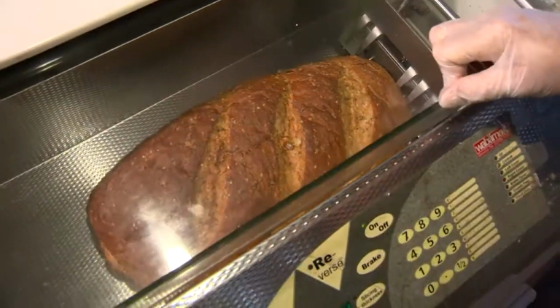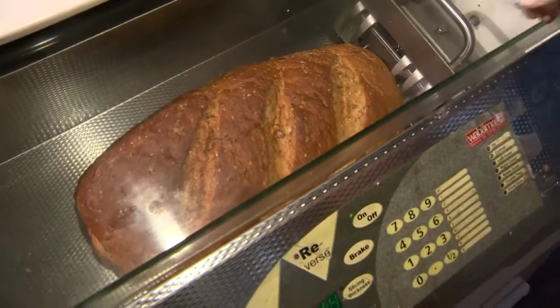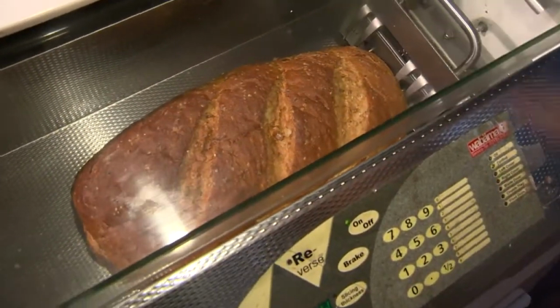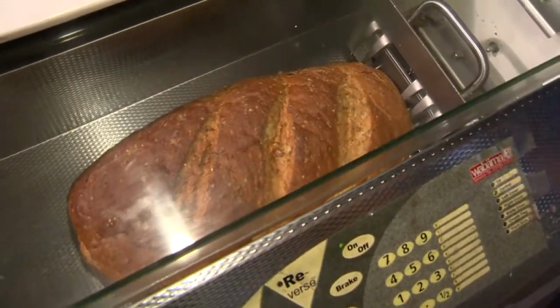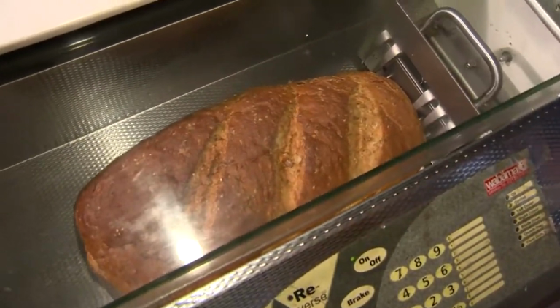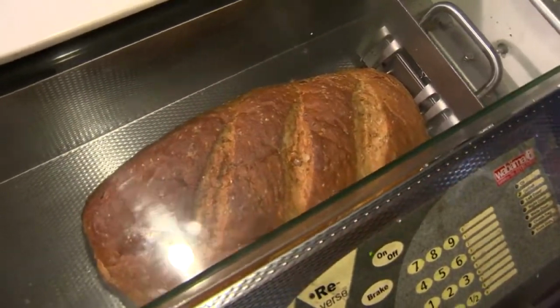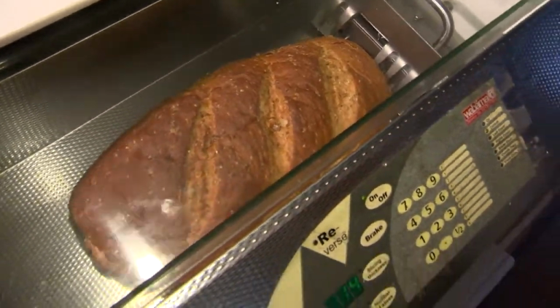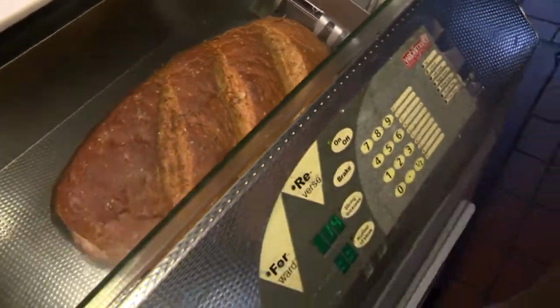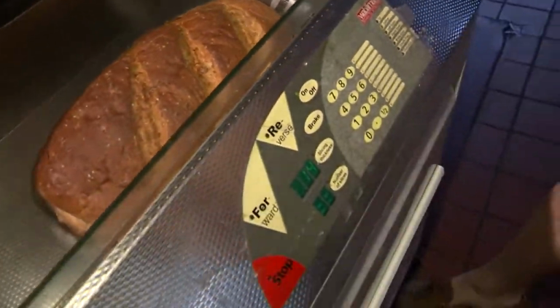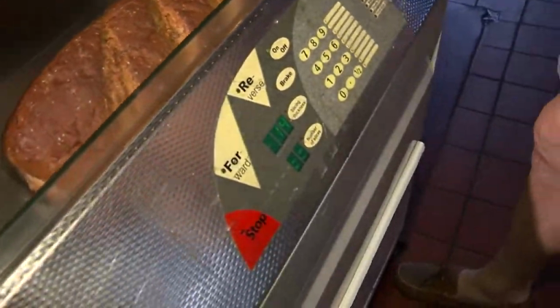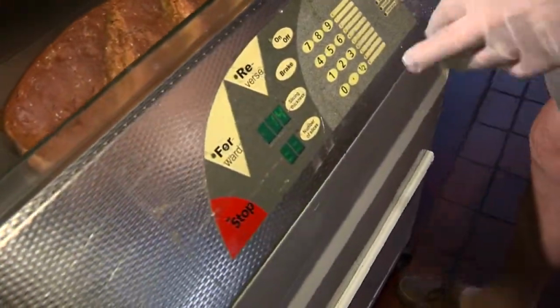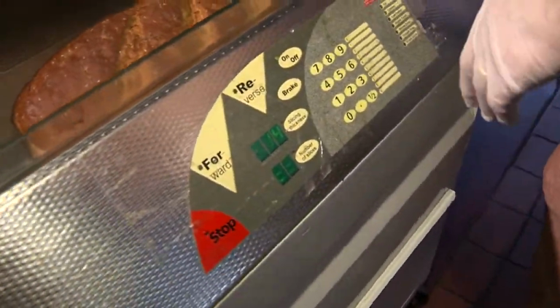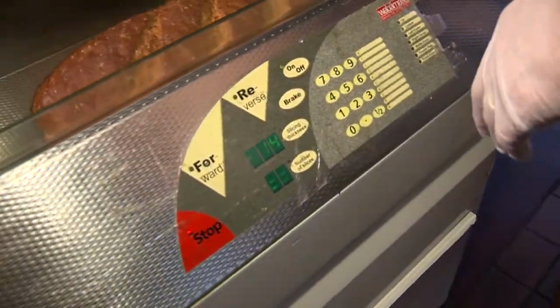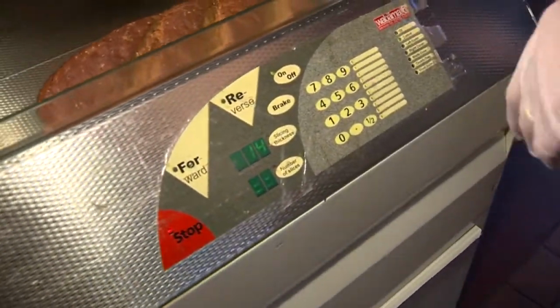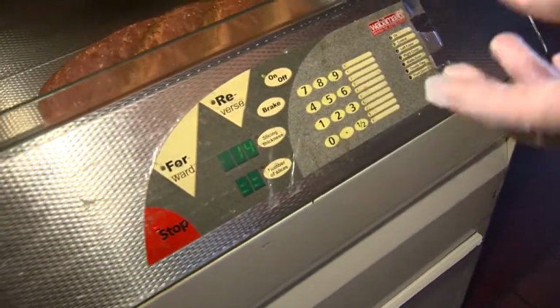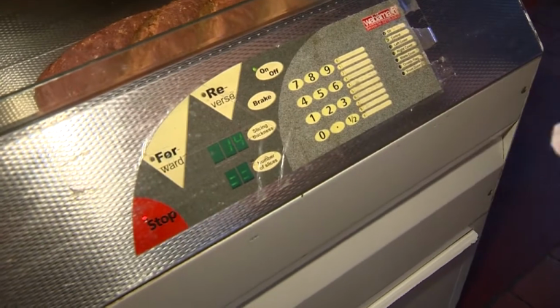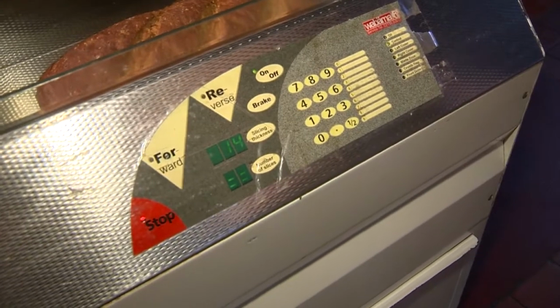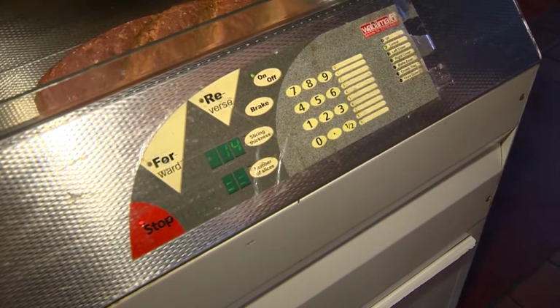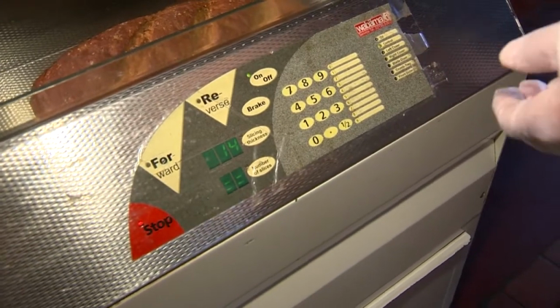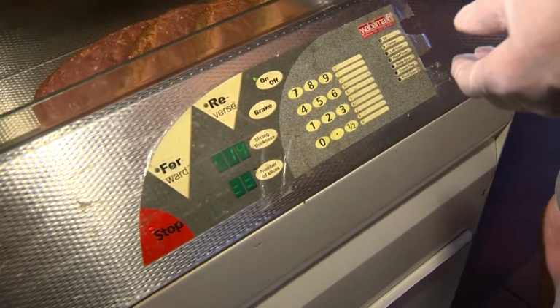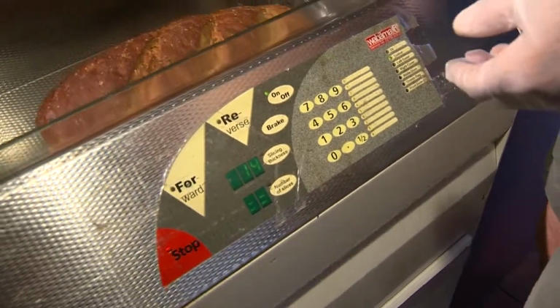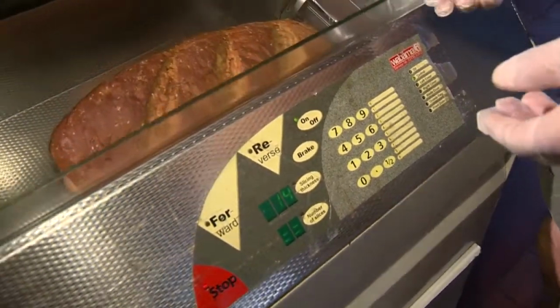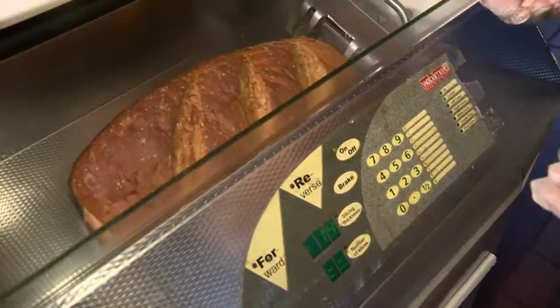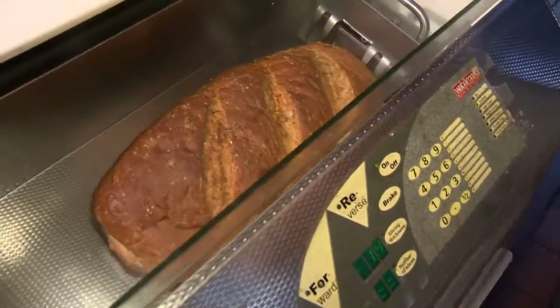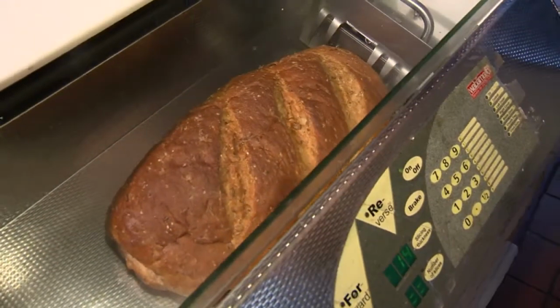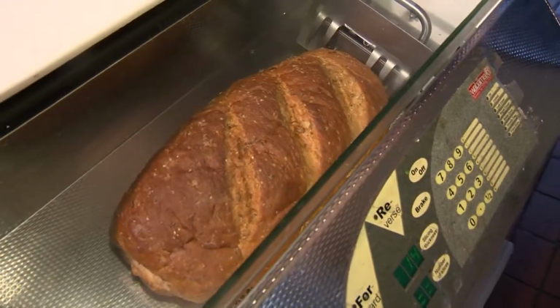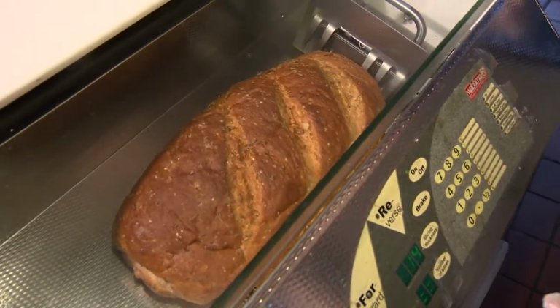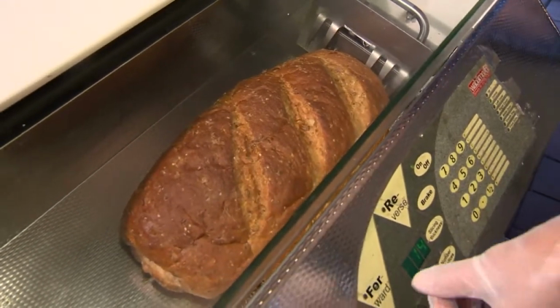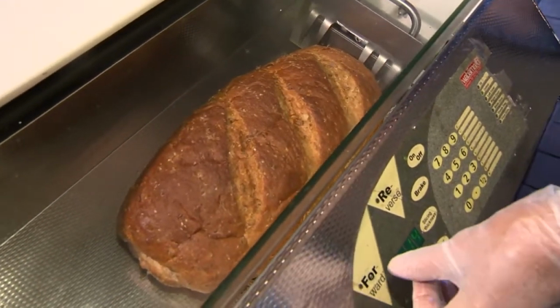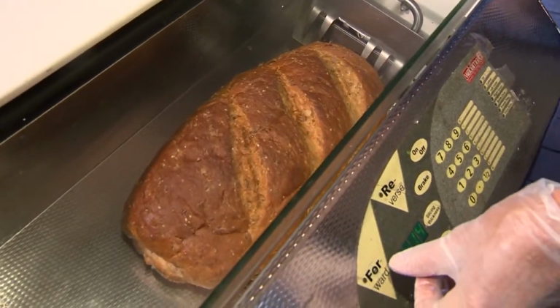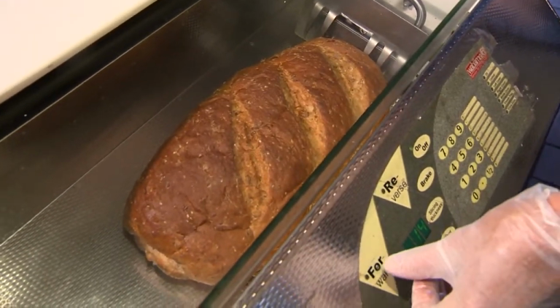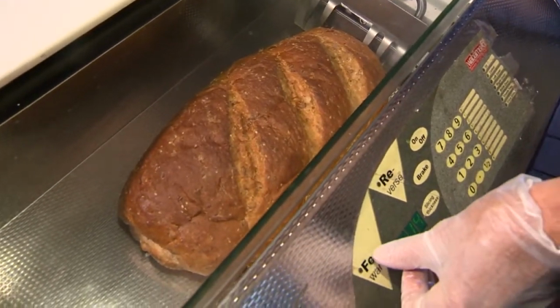Here again, I'm using the same thickness as I used before on the biscotti, only because I like a thick piece of bread. And we're about ready to go. You ready?